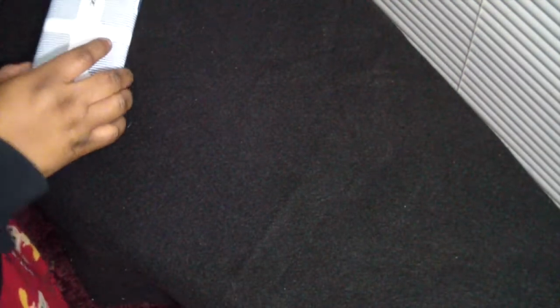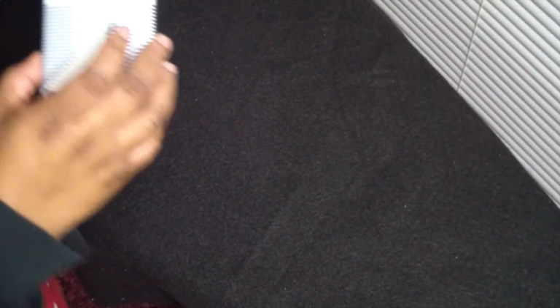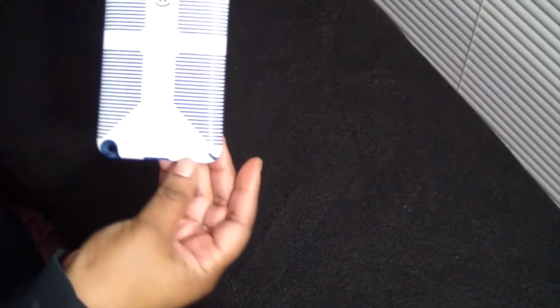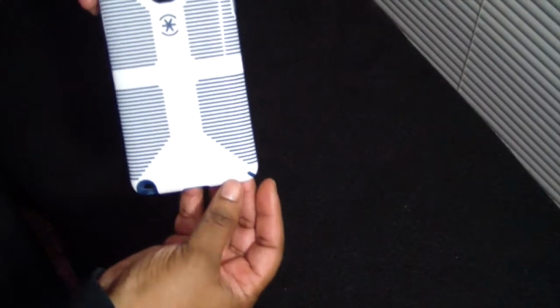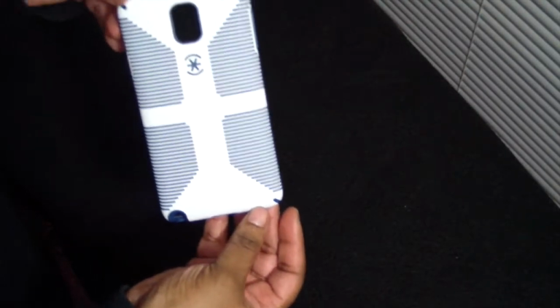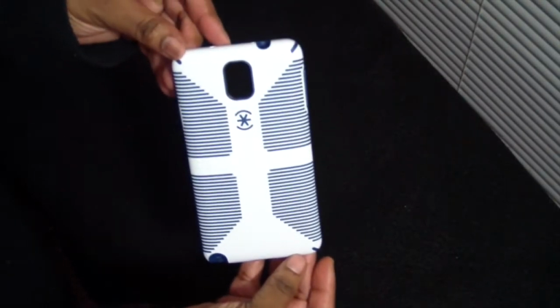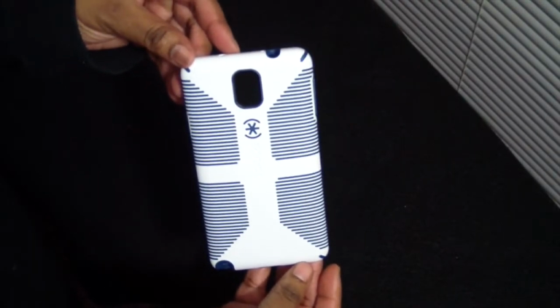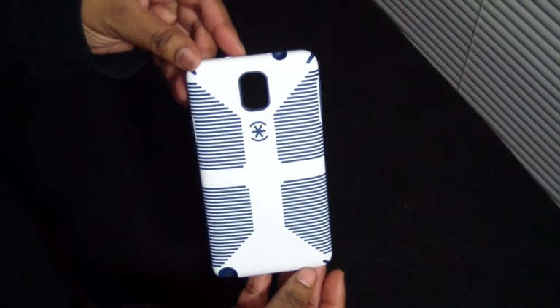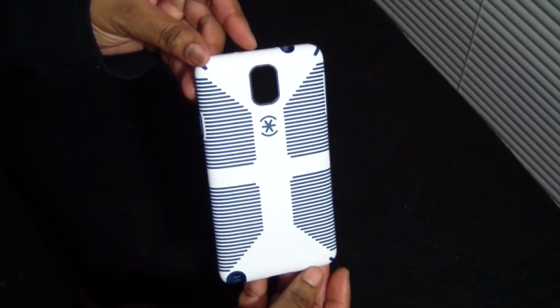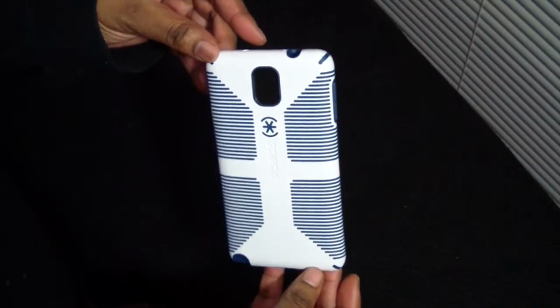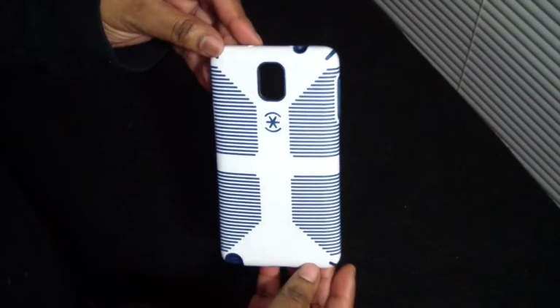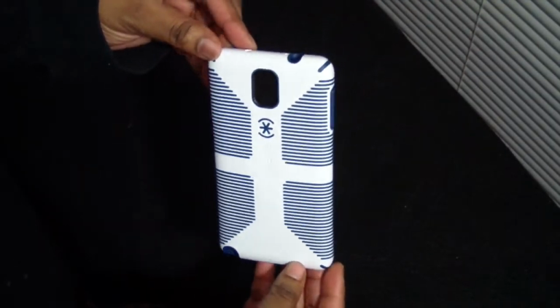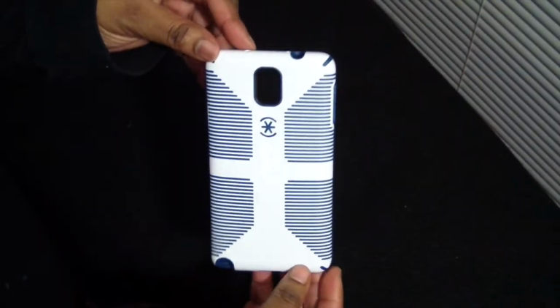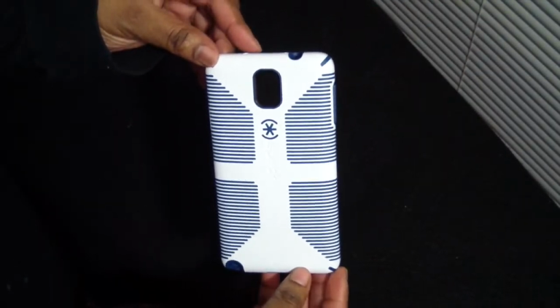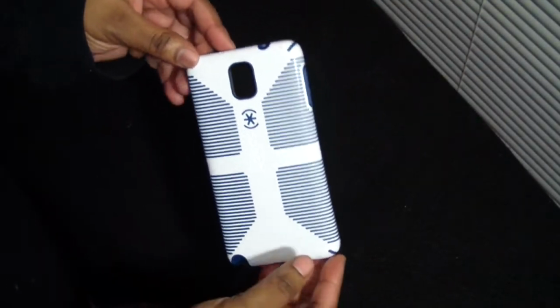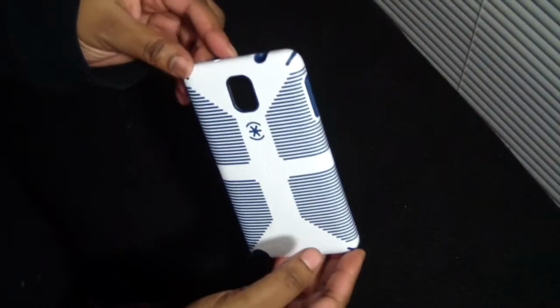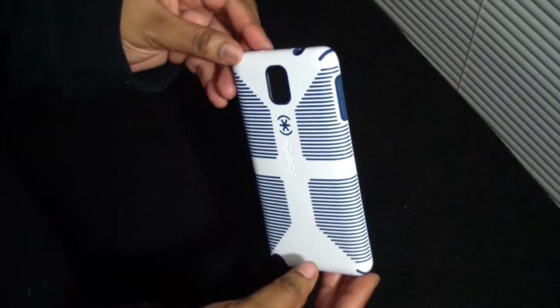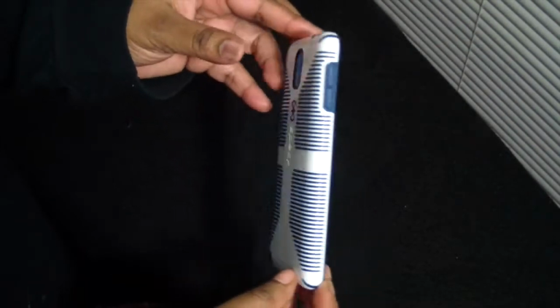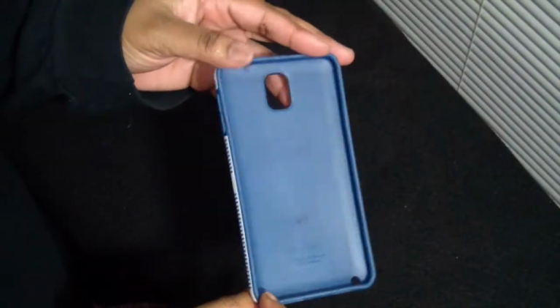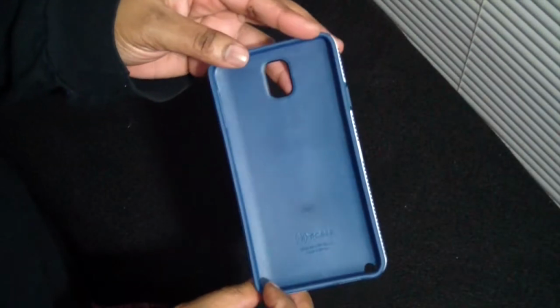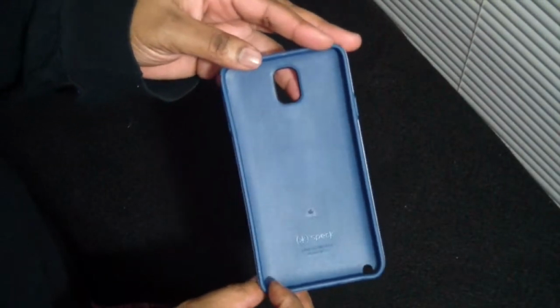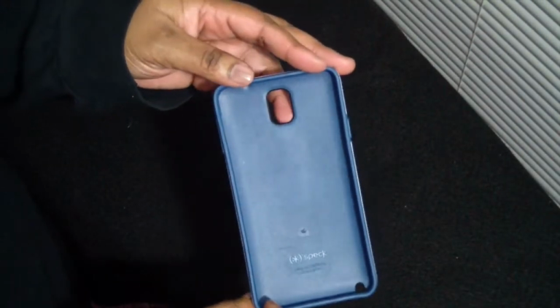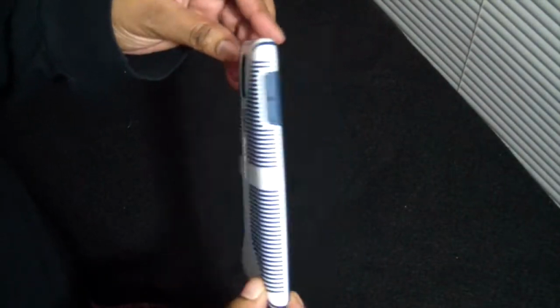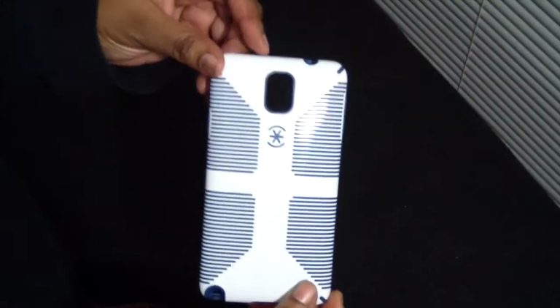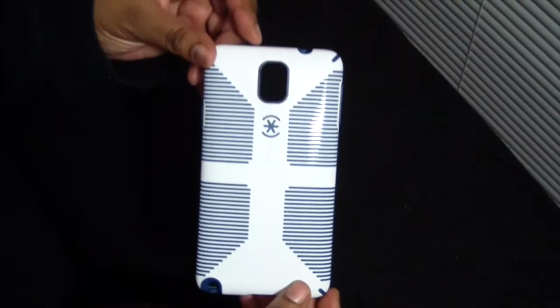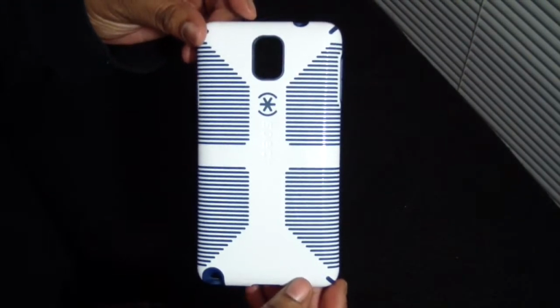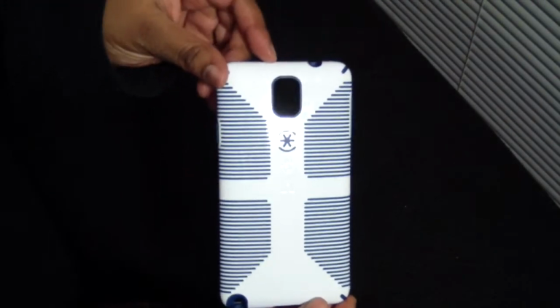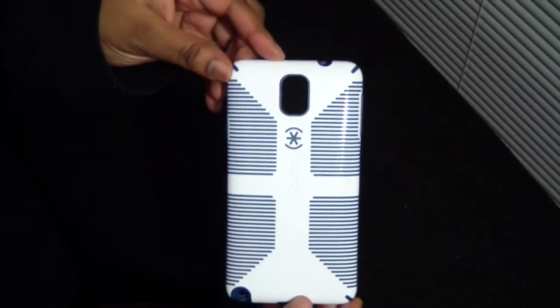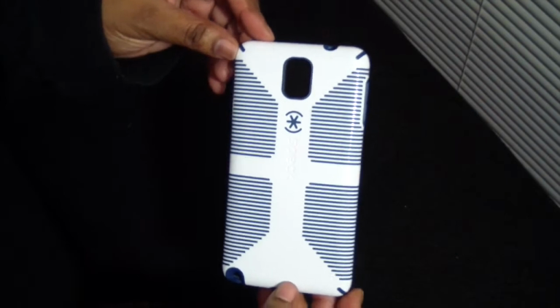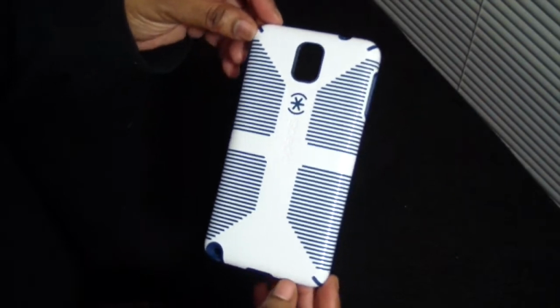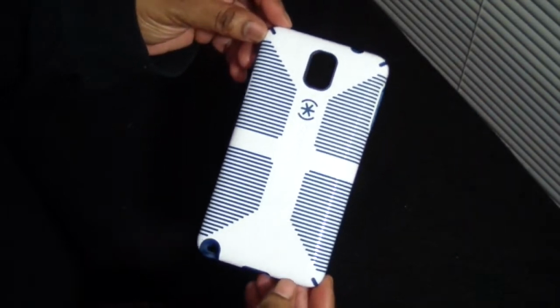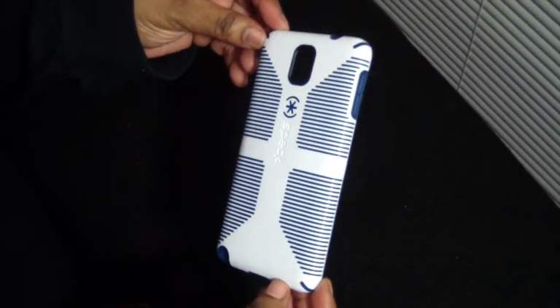Getting back to the case here — very nice, I love it. I liked it for my iPhone 5, so of course I was waiting until they made this for the Galaxy Note 3.